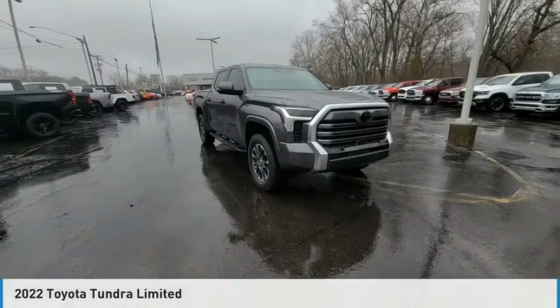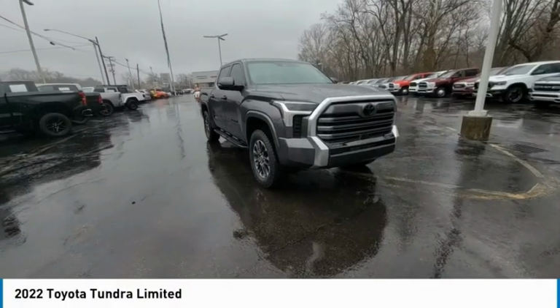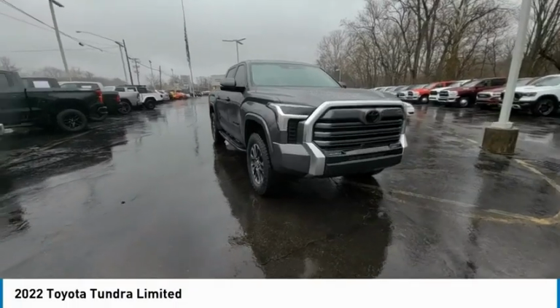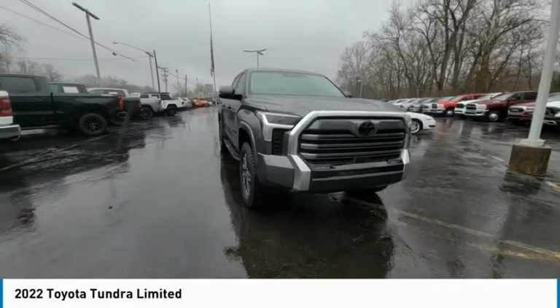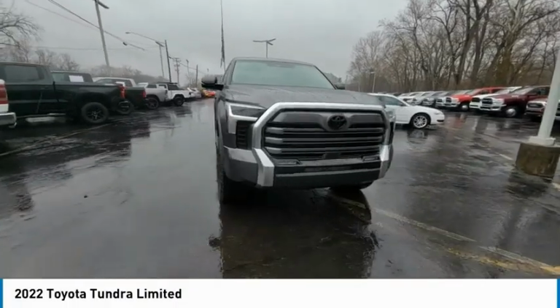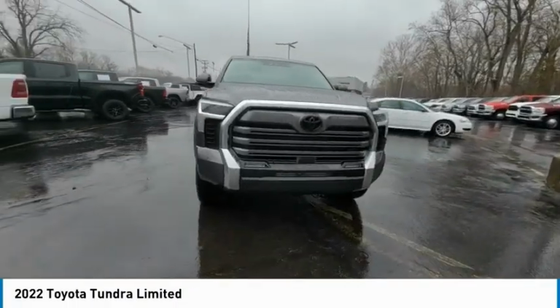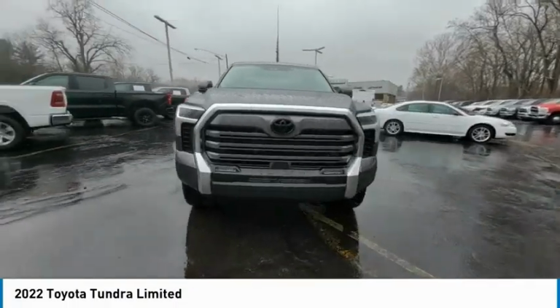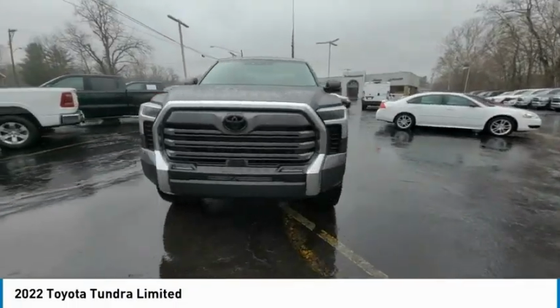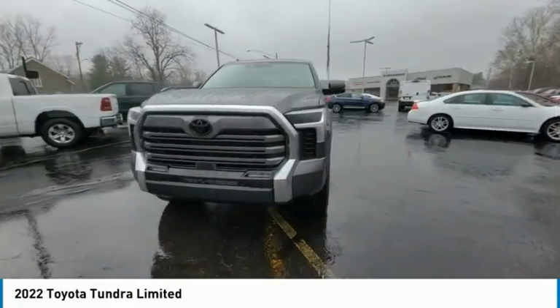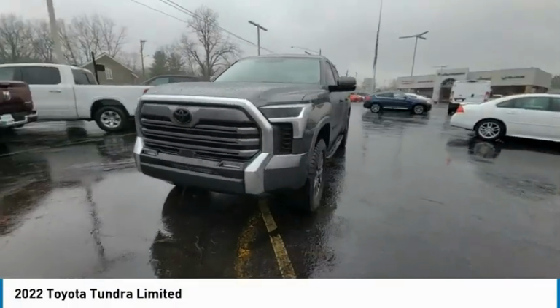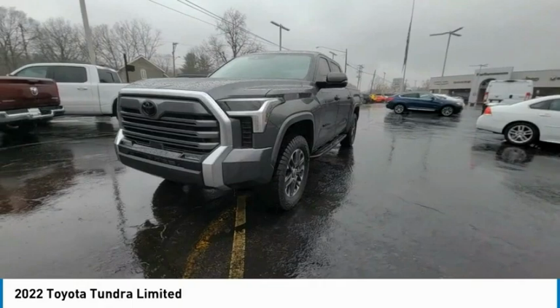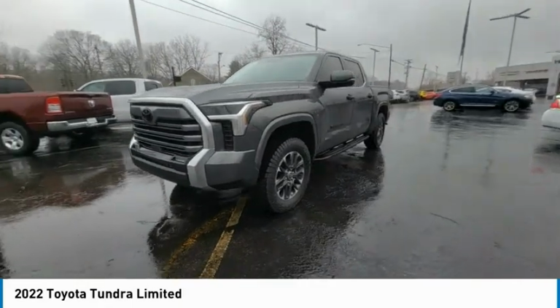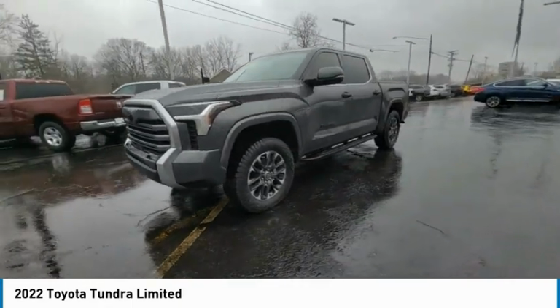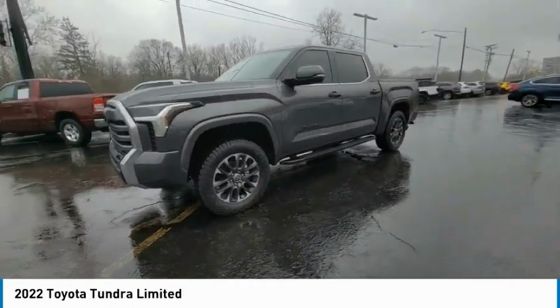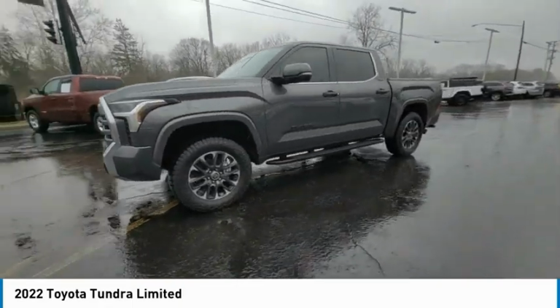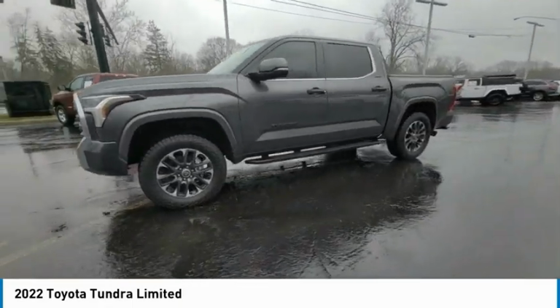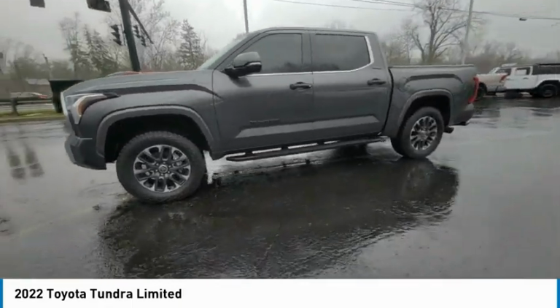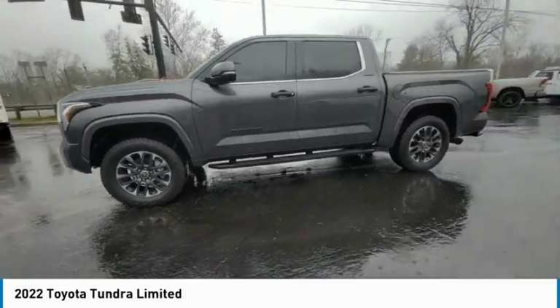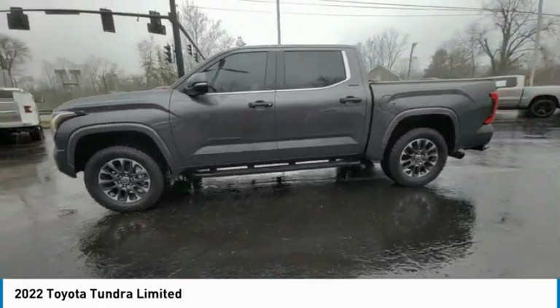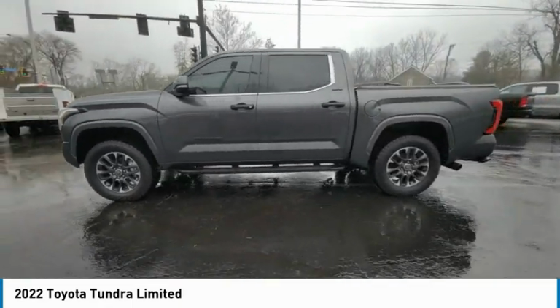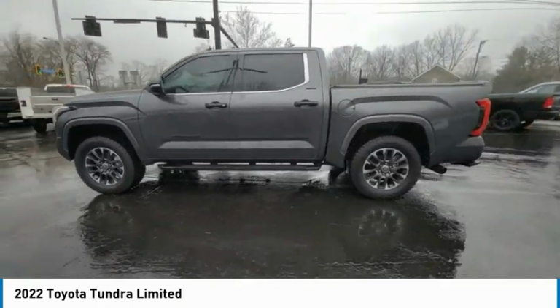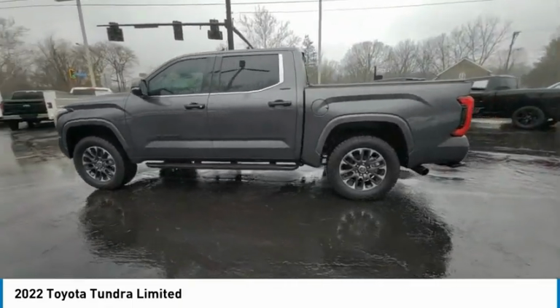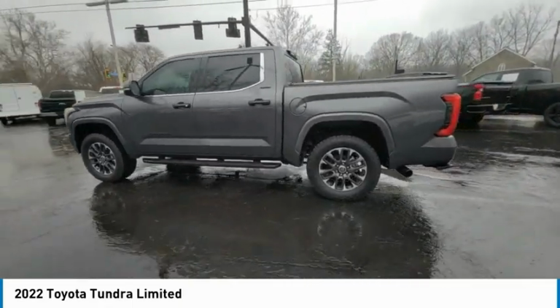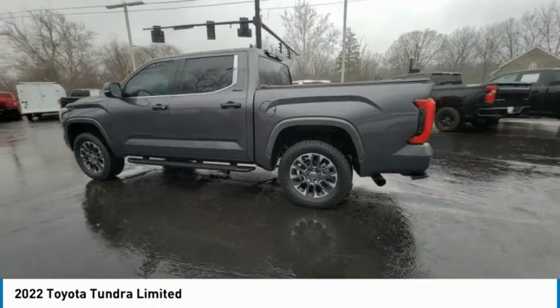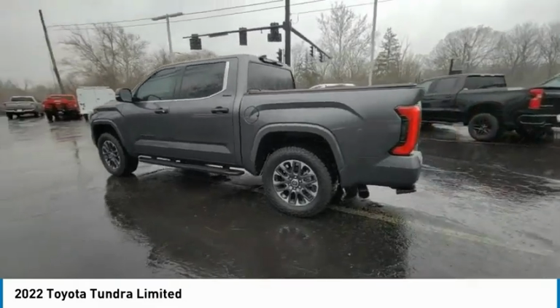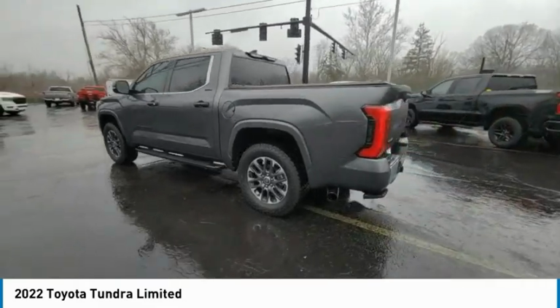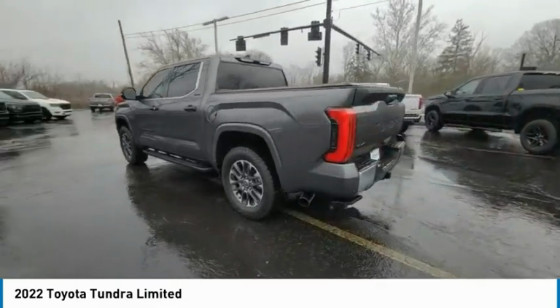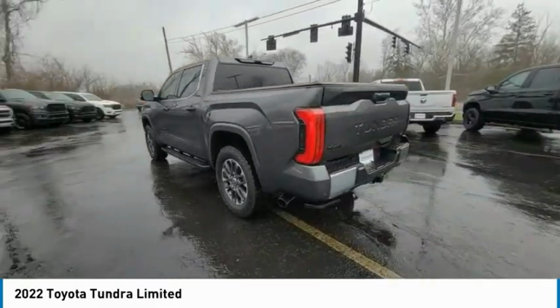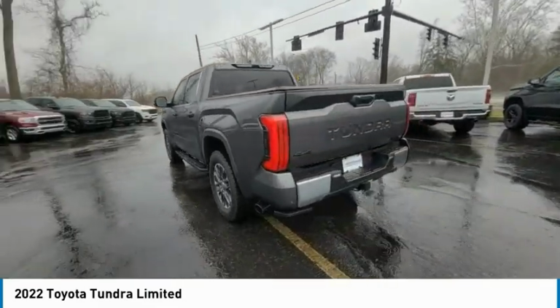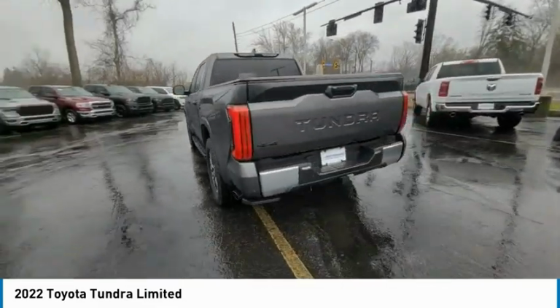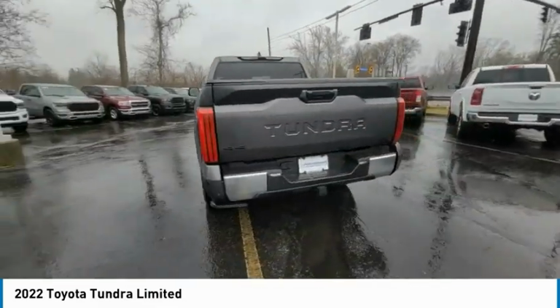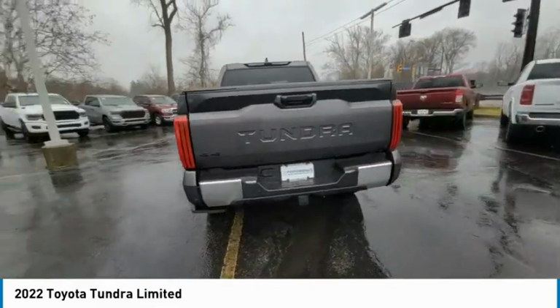Come test drive the 2022 Tundra. Tundra has a number of unique features useful for those using it as a work truck, including extra large door handles, a deck rail system, and an integrated tow hitch.